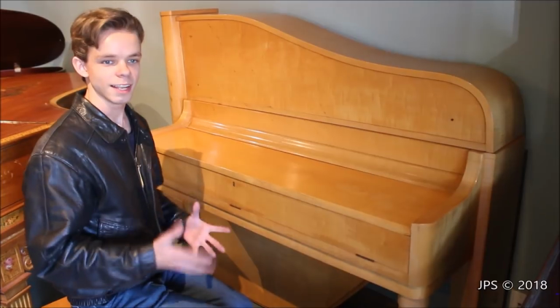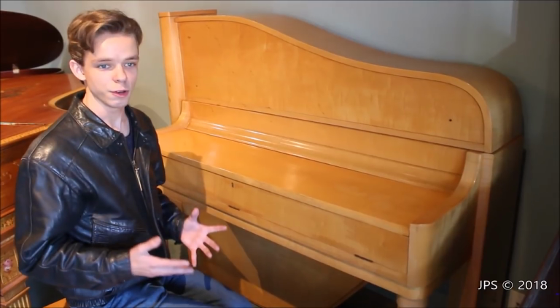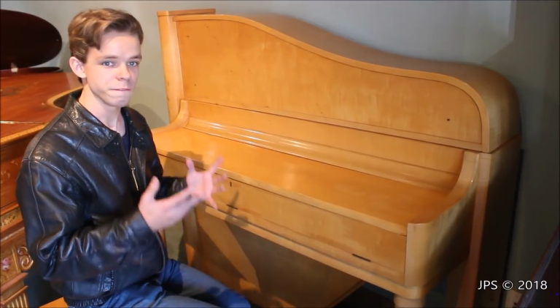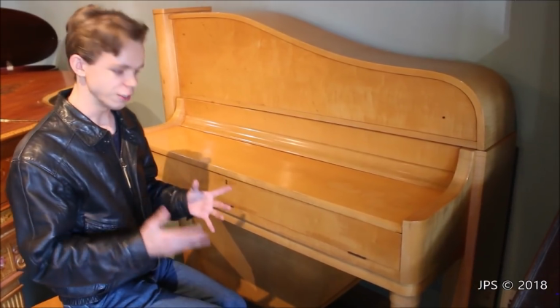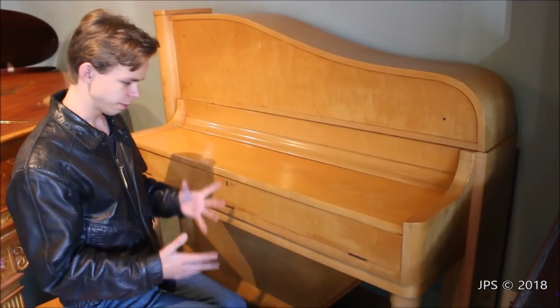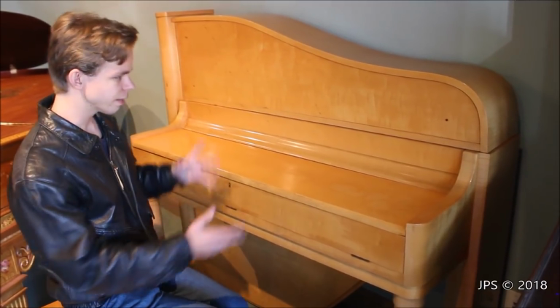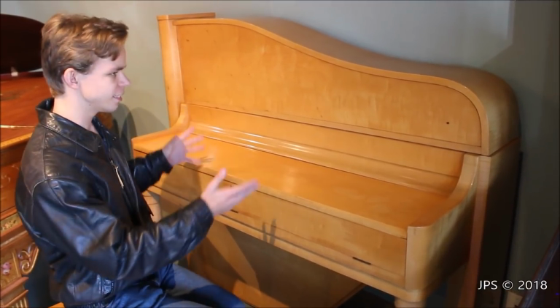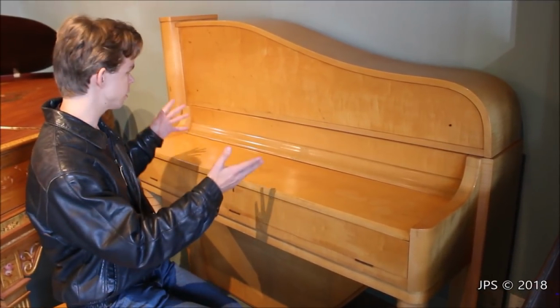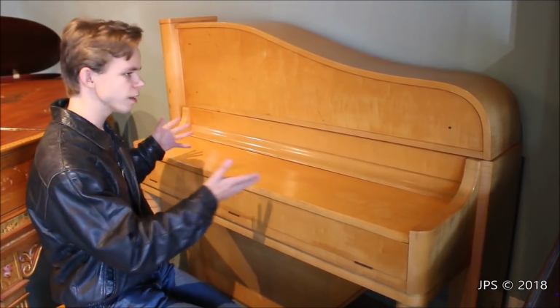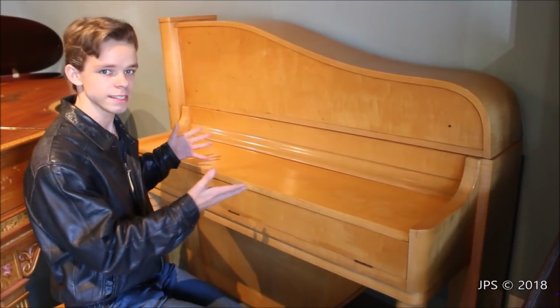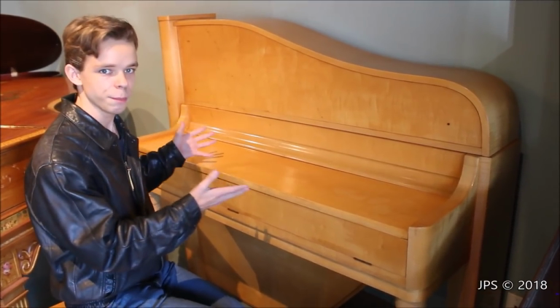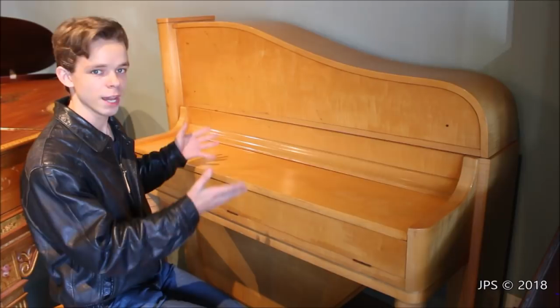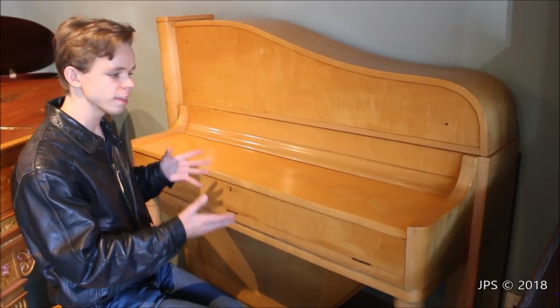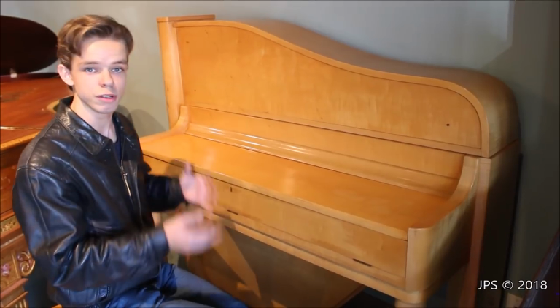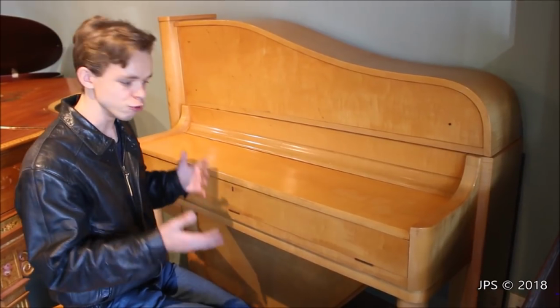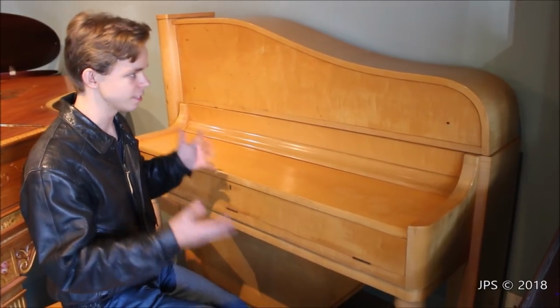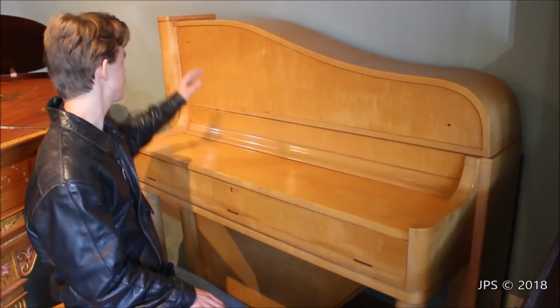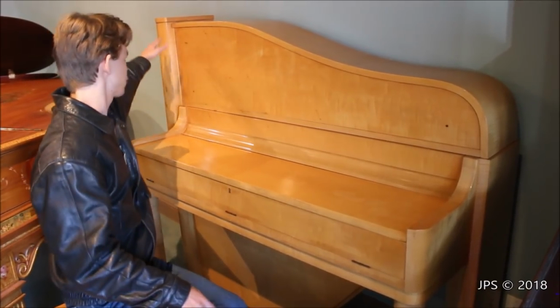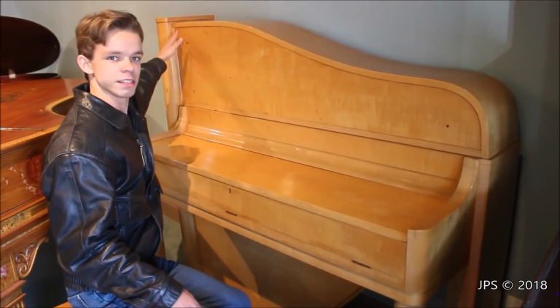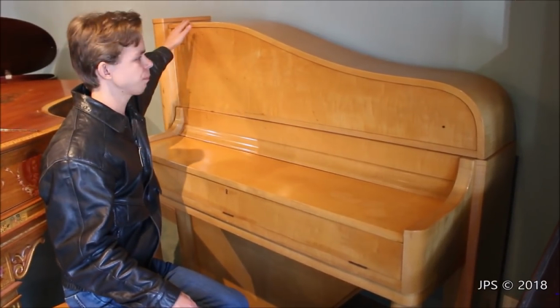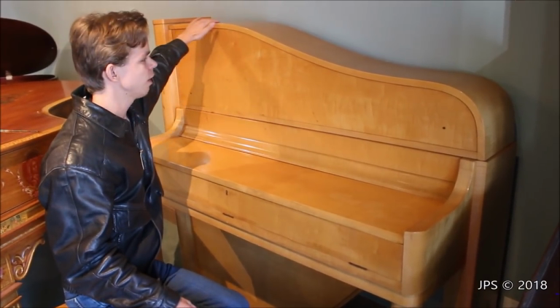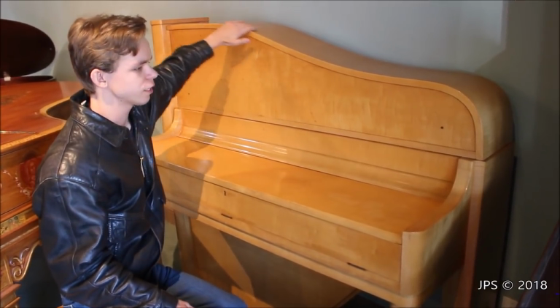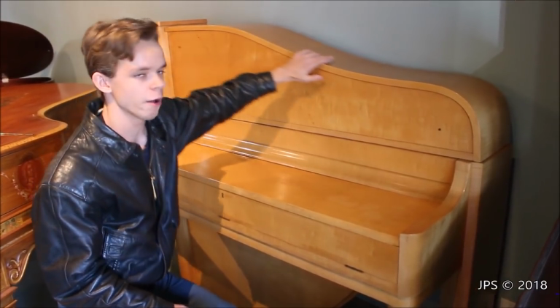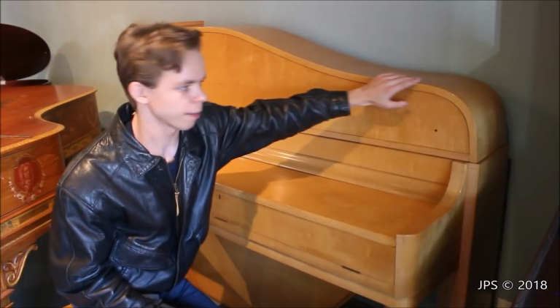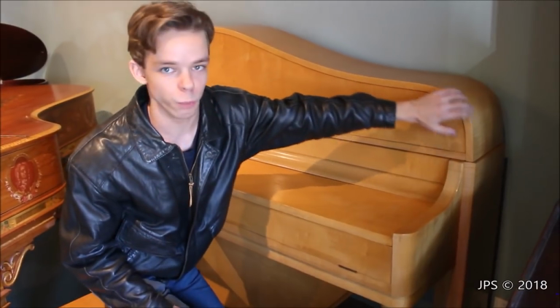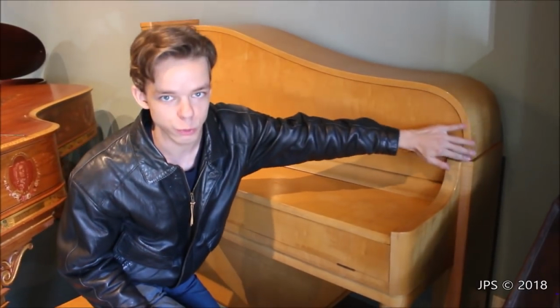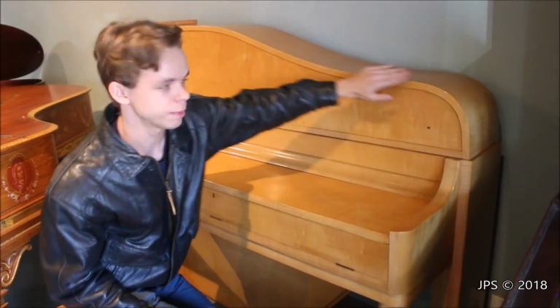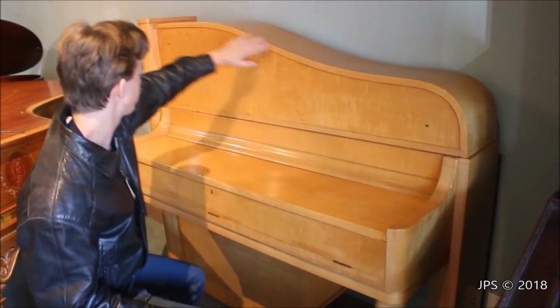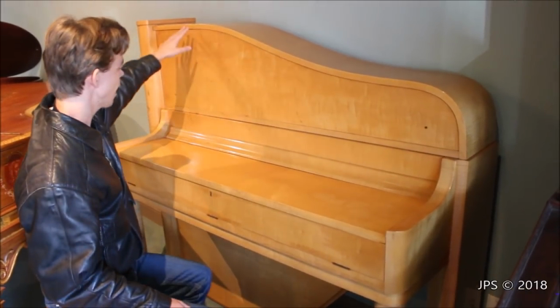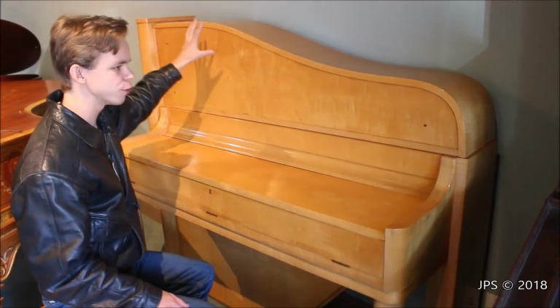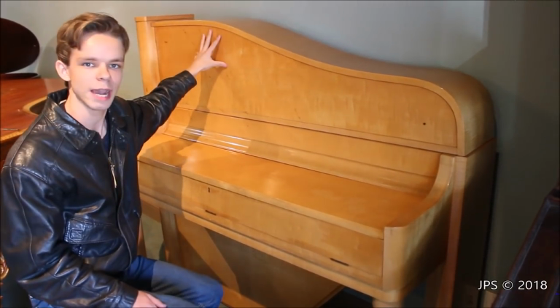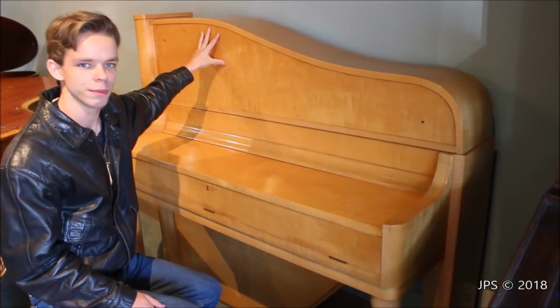Today I am here with a very interesting piano. As you can see, it's basically an upright piano but with an extremely unusual aesthetic. The top of the piano slopes down and it's like one huge curved piece of wood, and I have no idea how to open this.